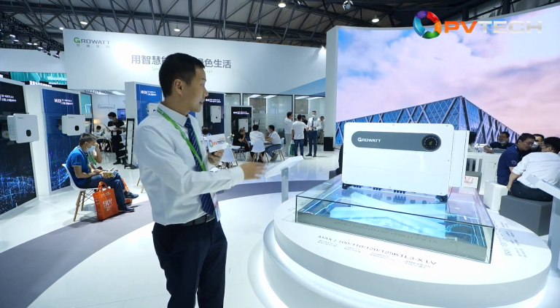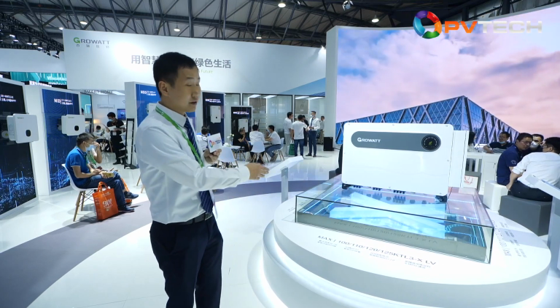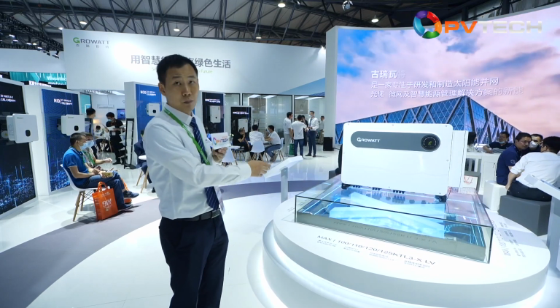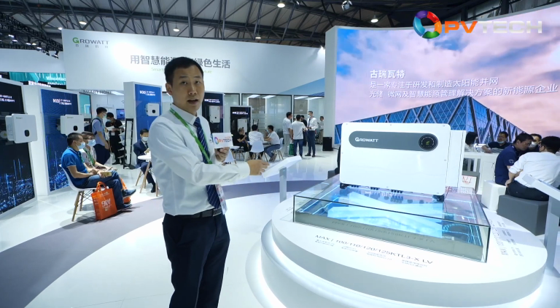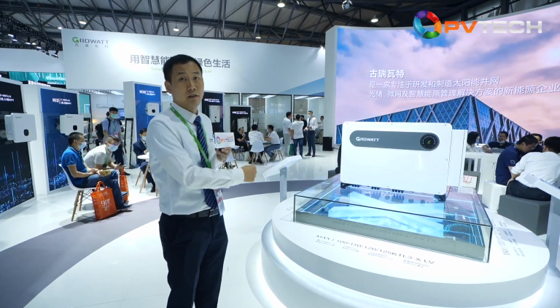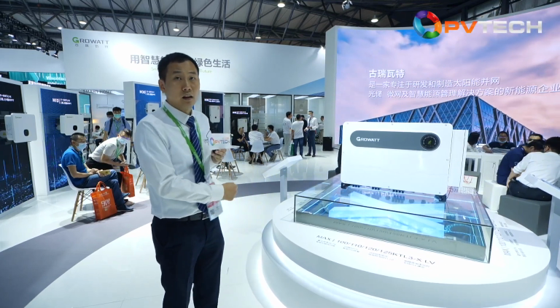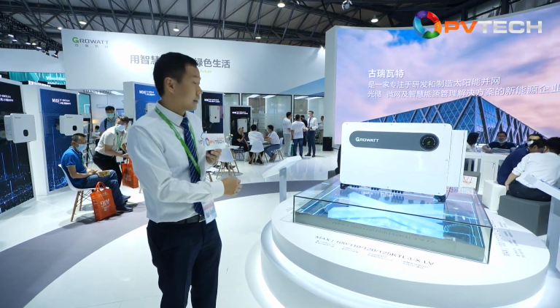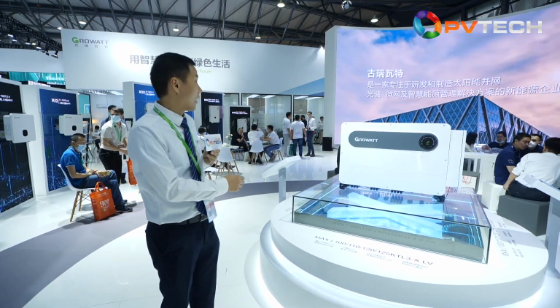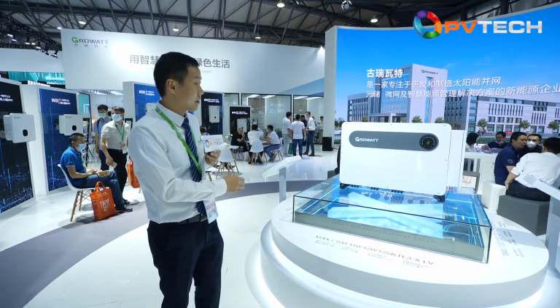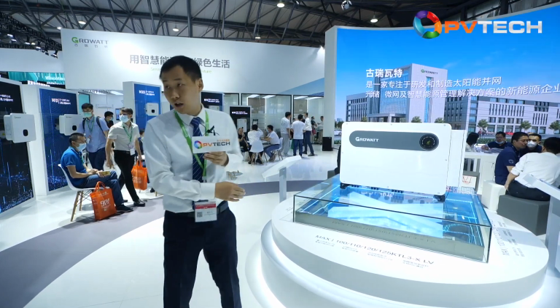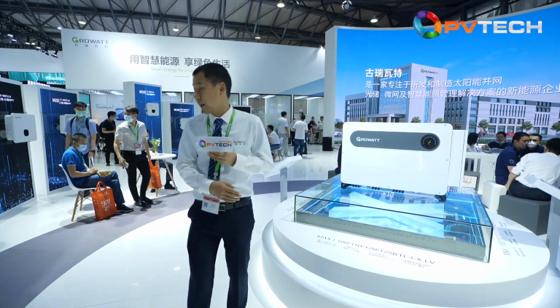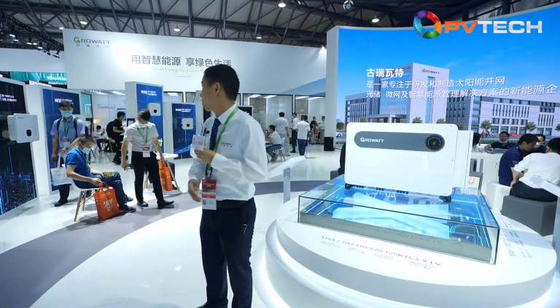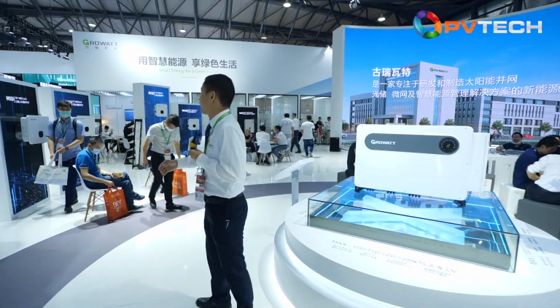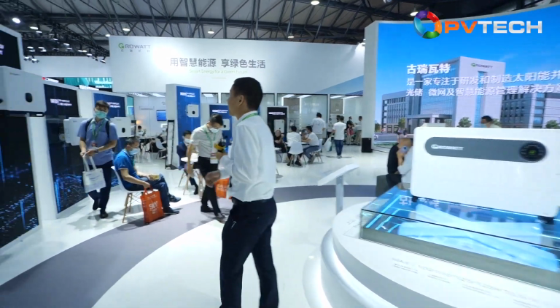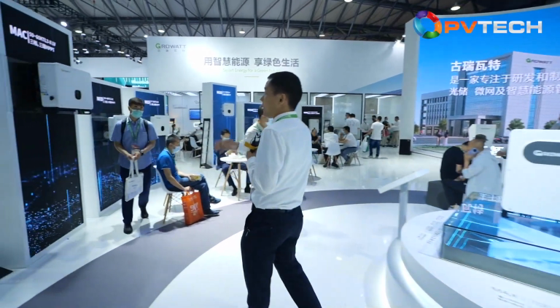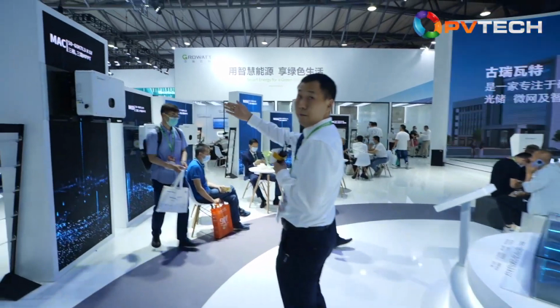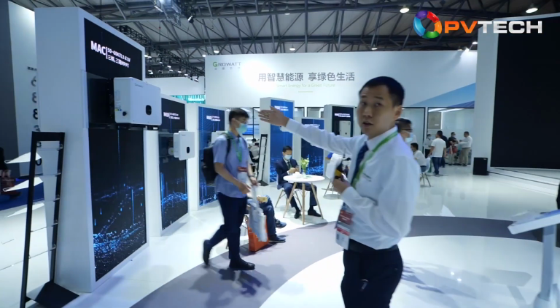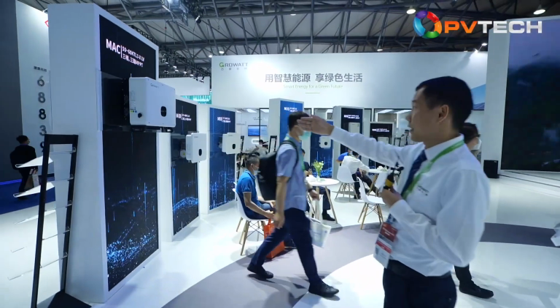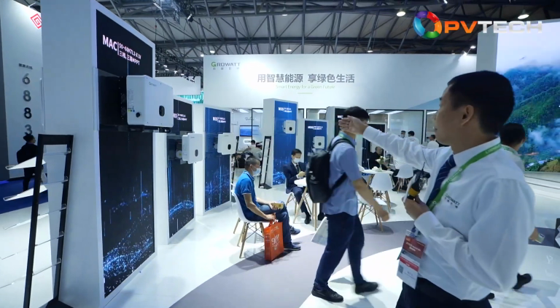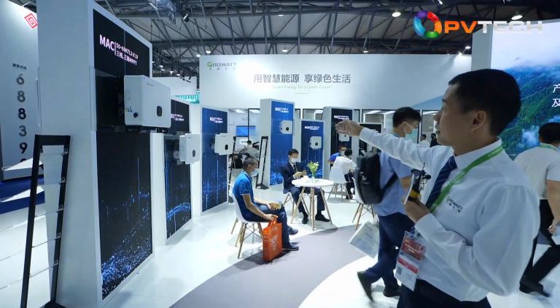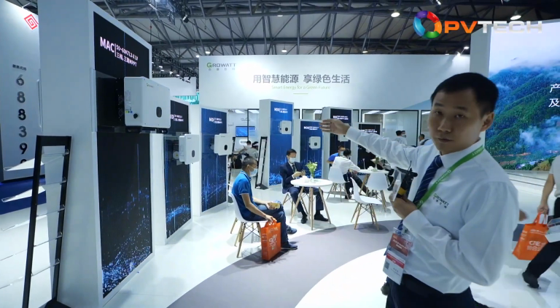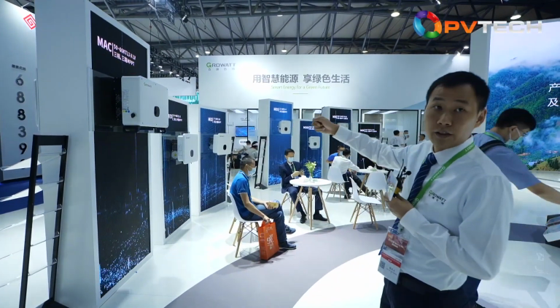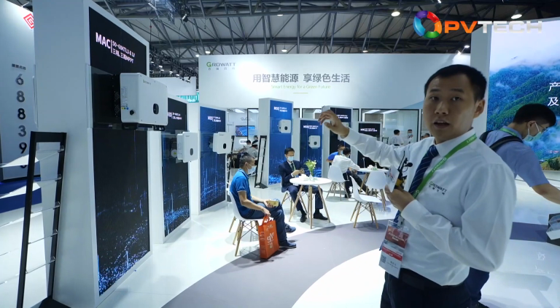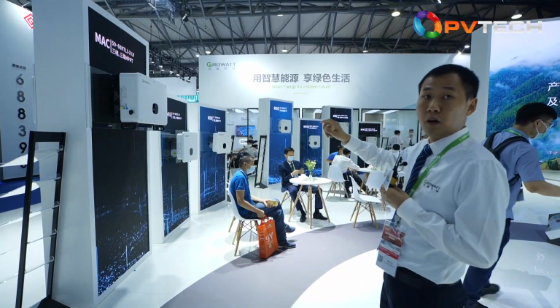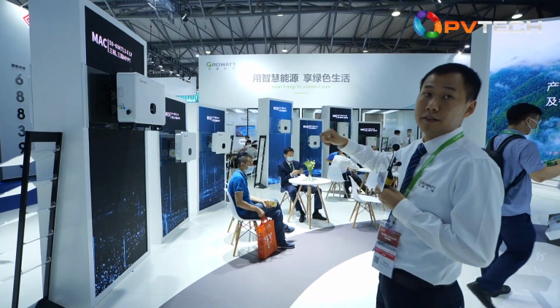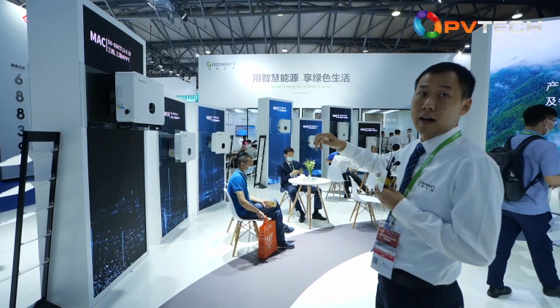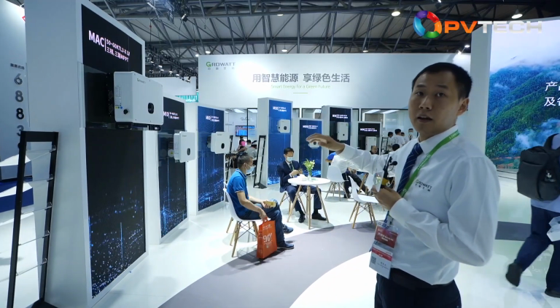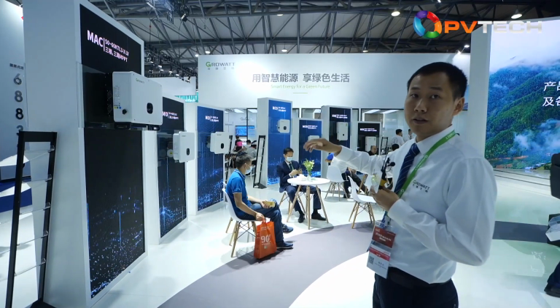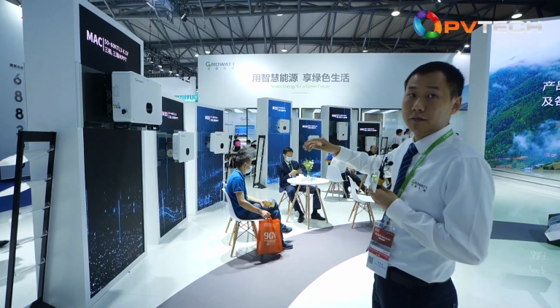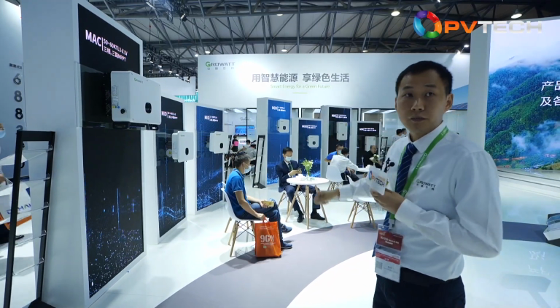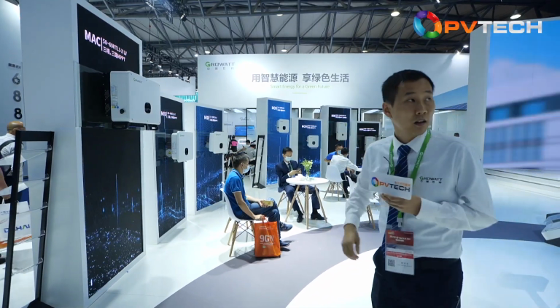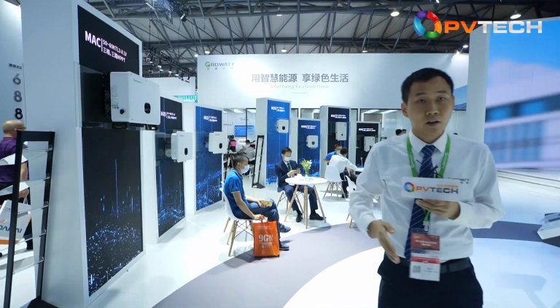Besides this new product for C&I solutions, we also have the classic Max series and Mid series for smaller C&I projects.